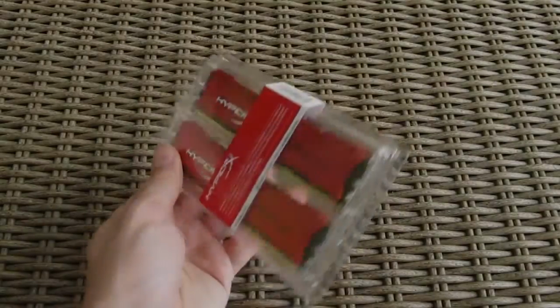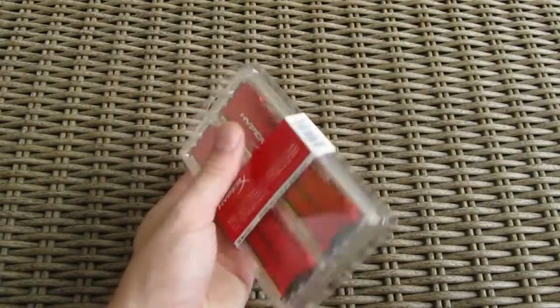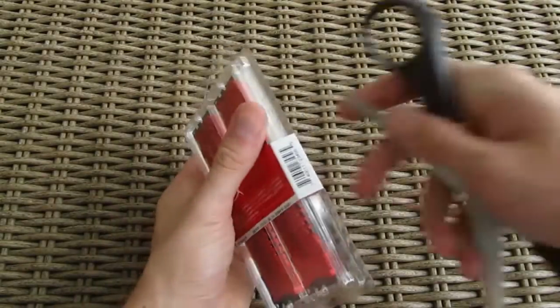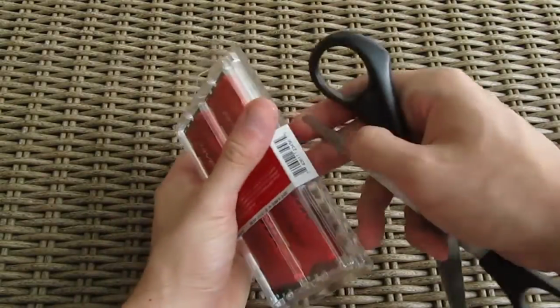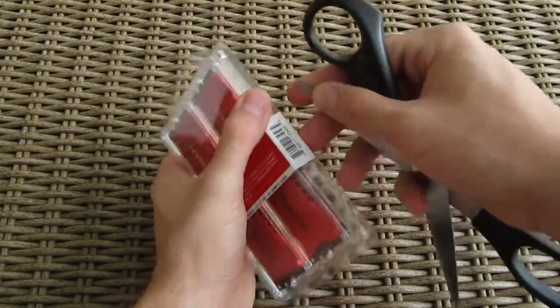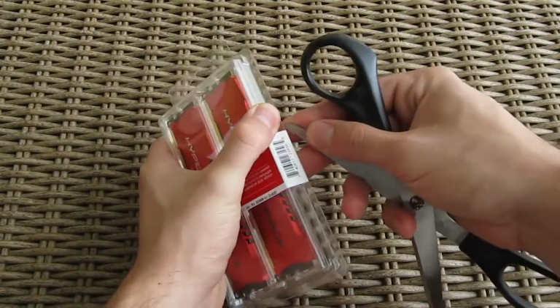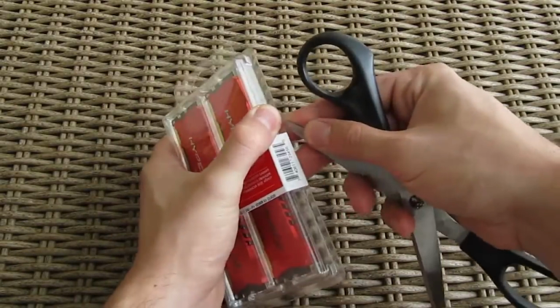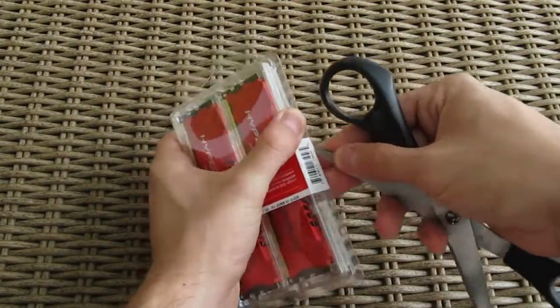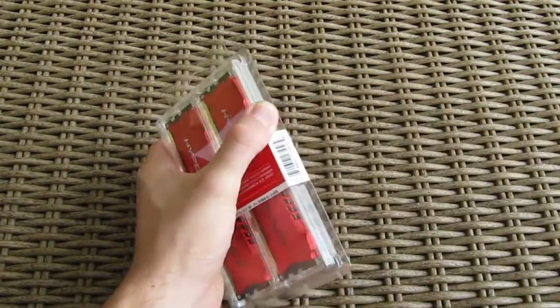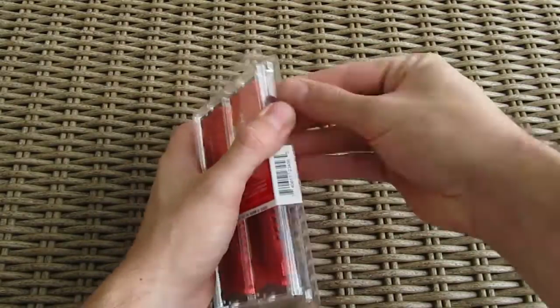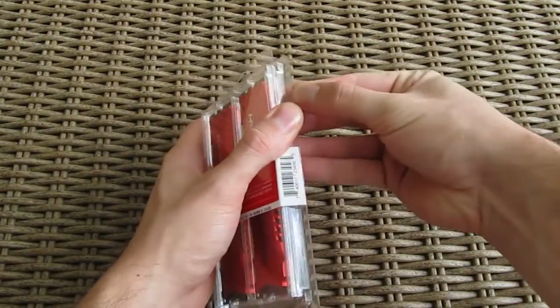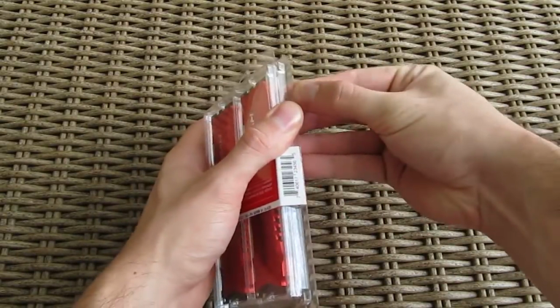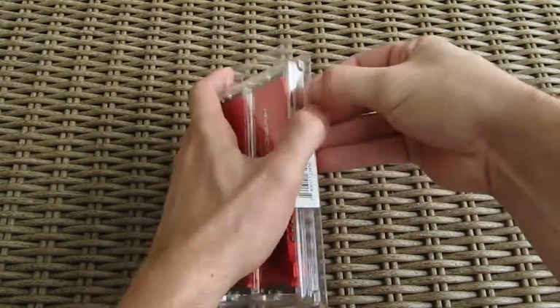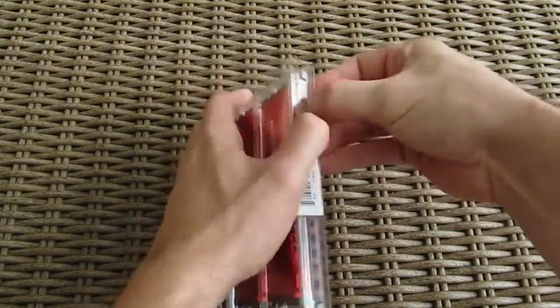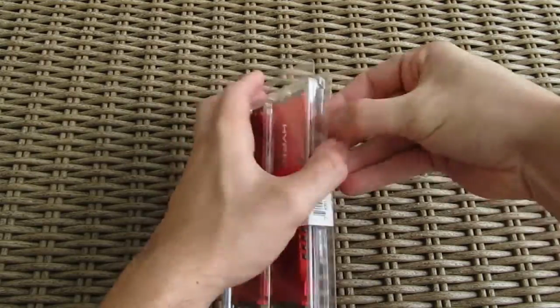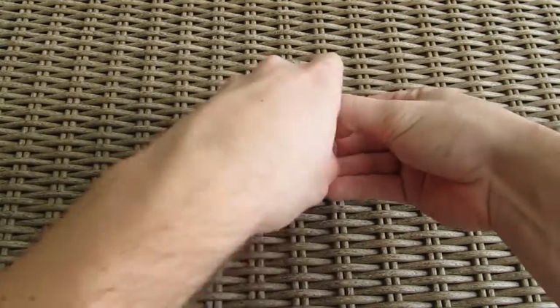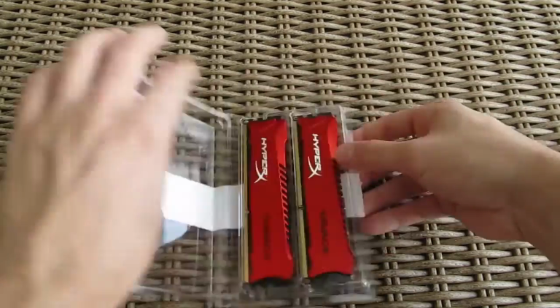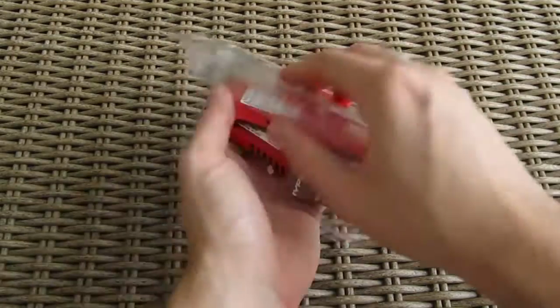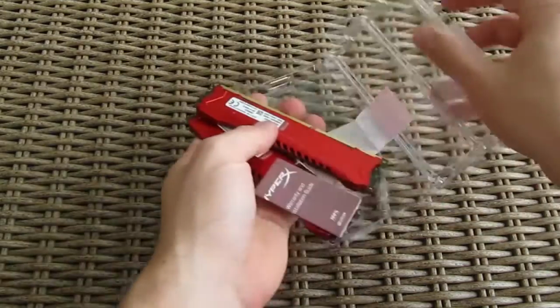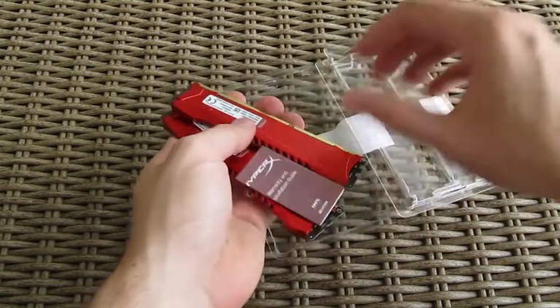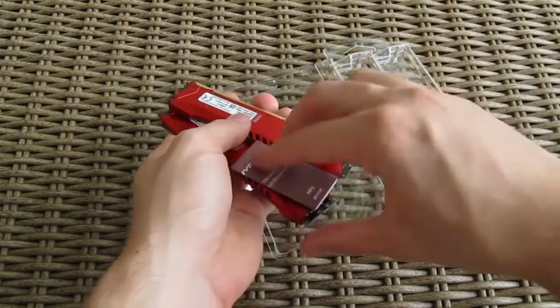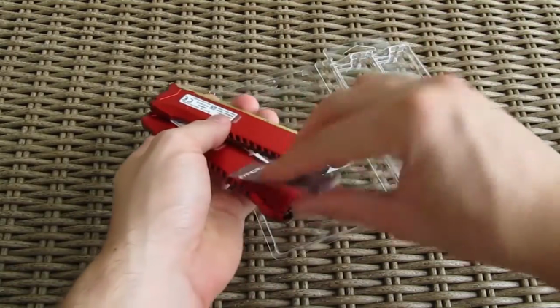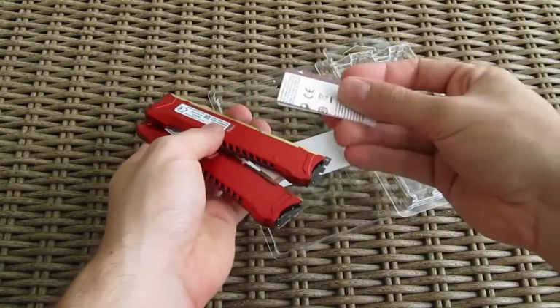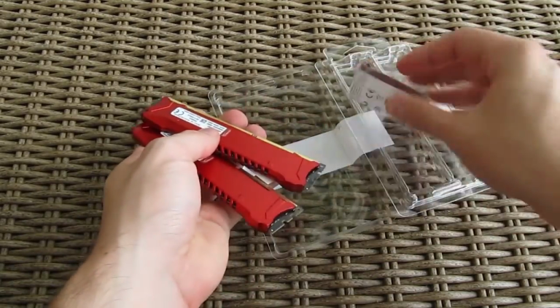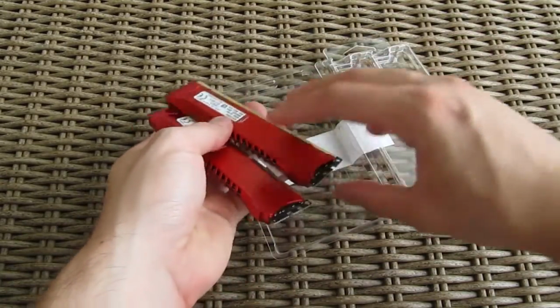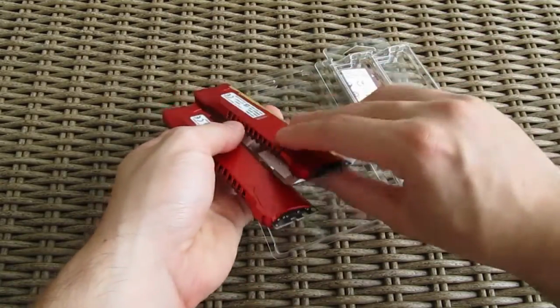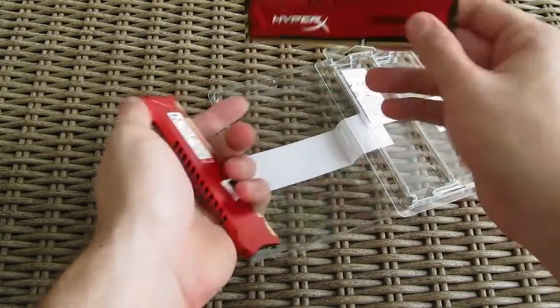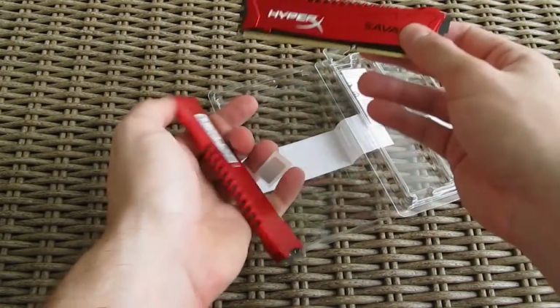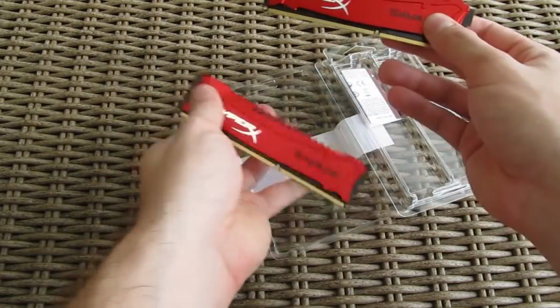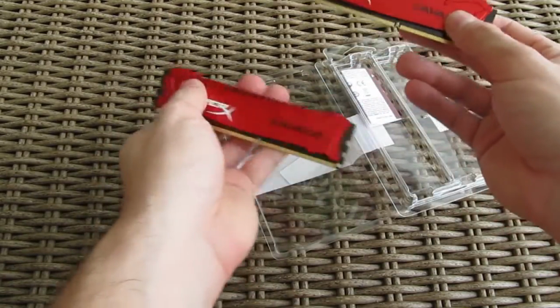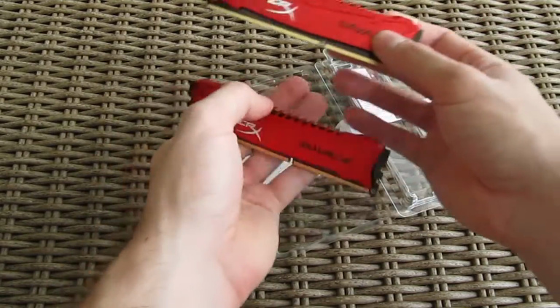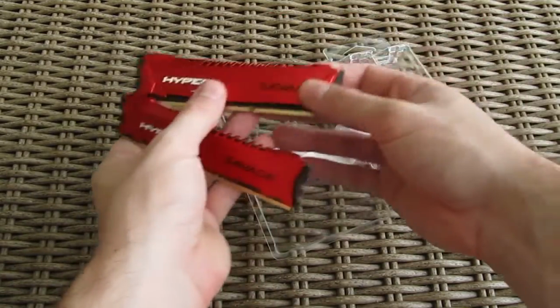Opening up the packaging is pretty simple — one slides with a sharp object and you will get immediate access to the RAM sticks, as well as the HyperX case badge sticker and user manuals.